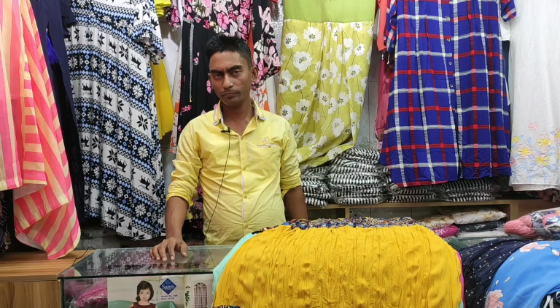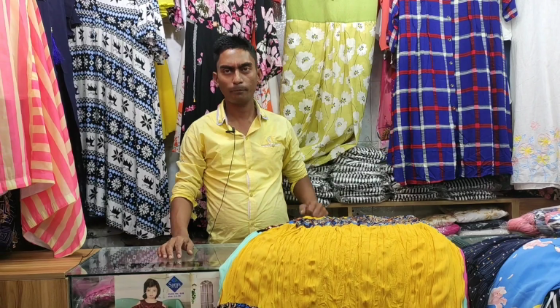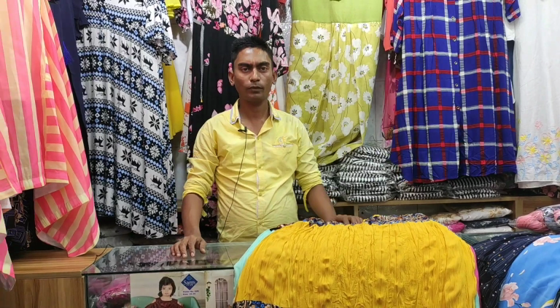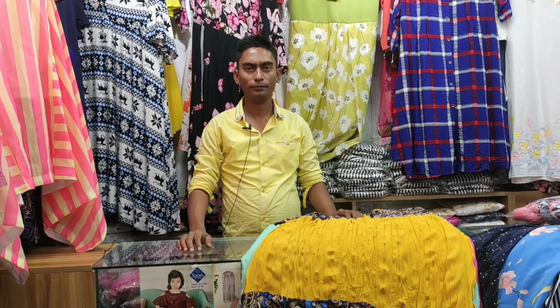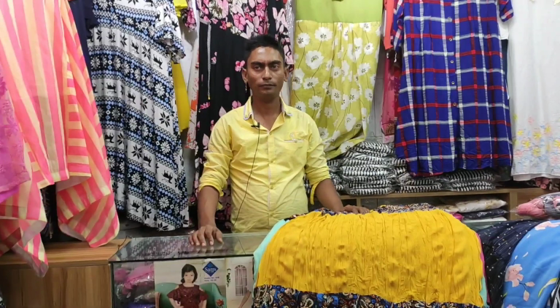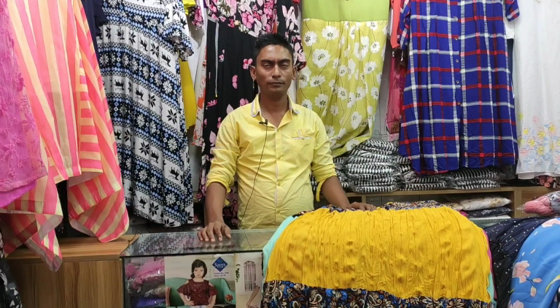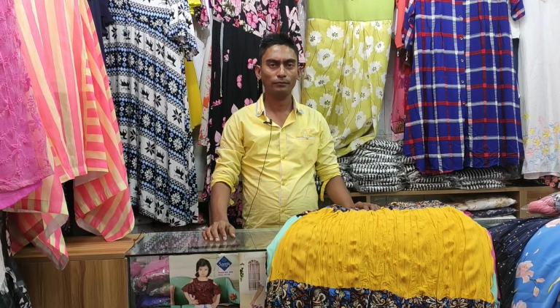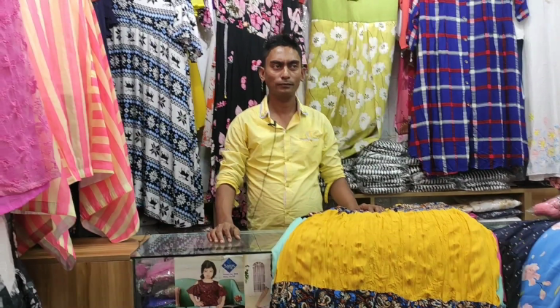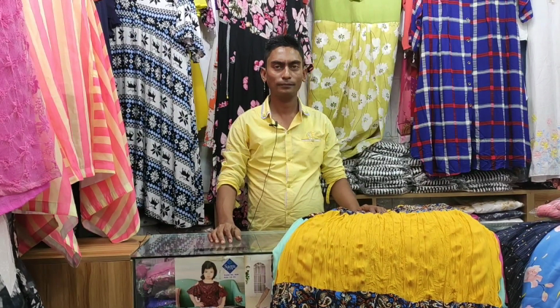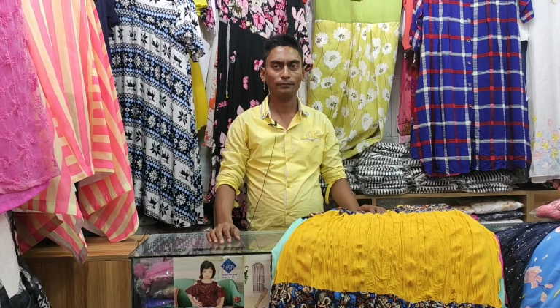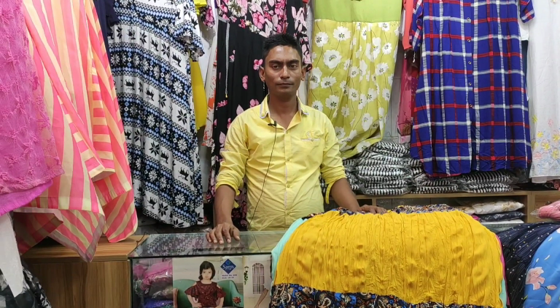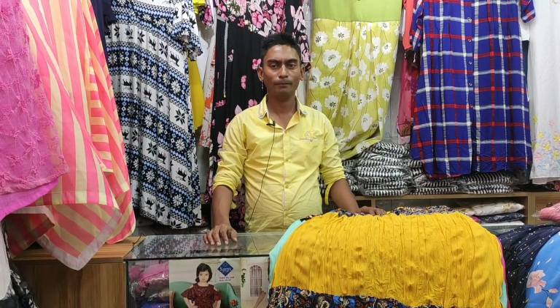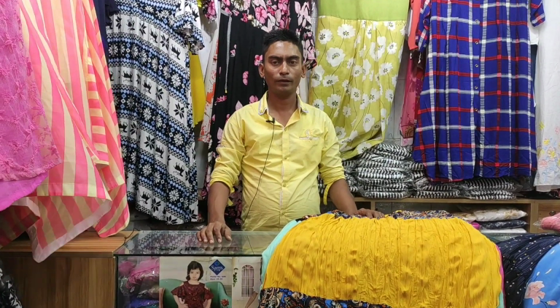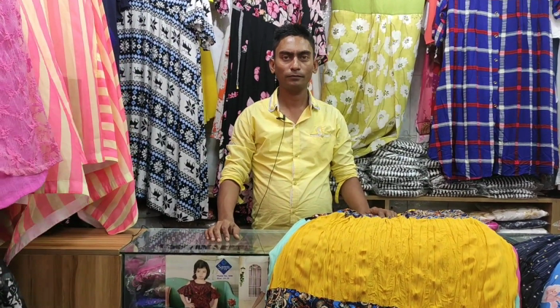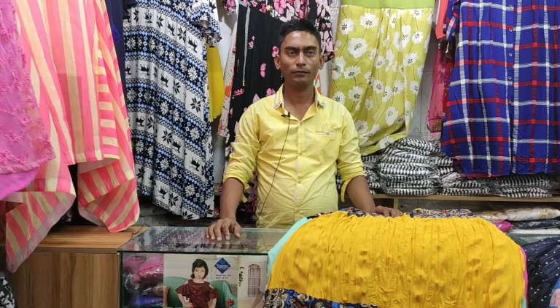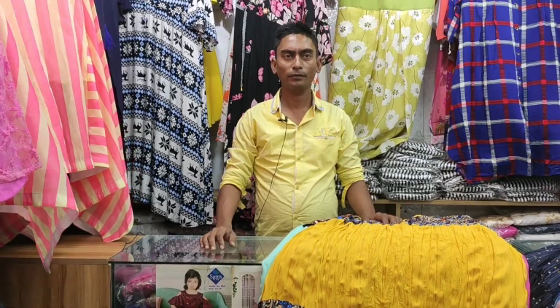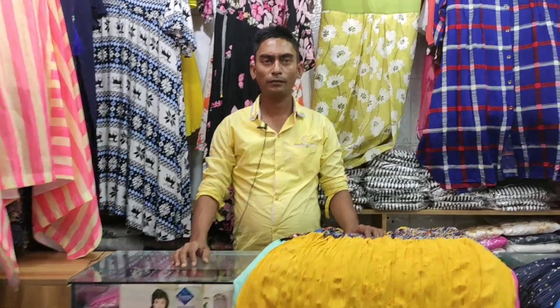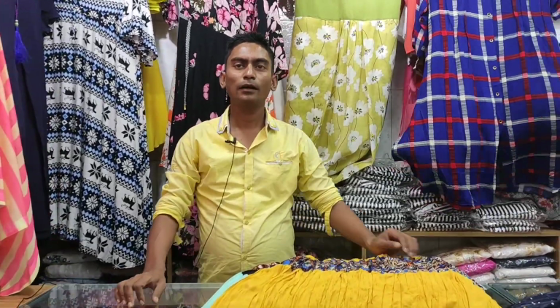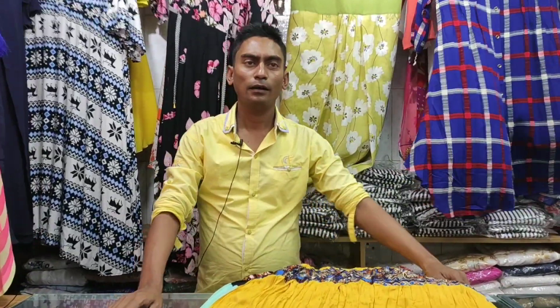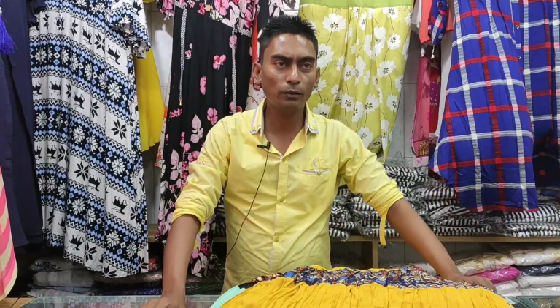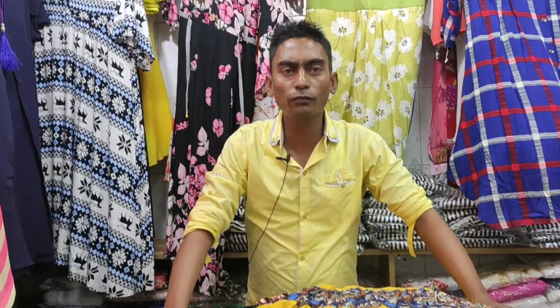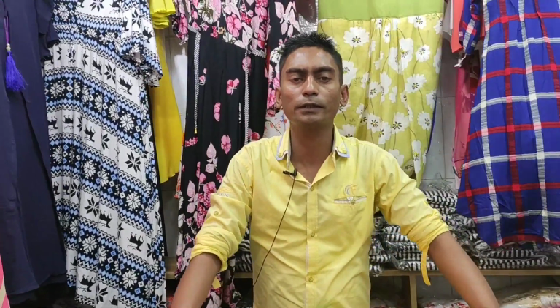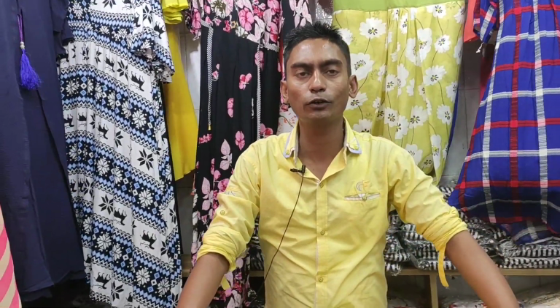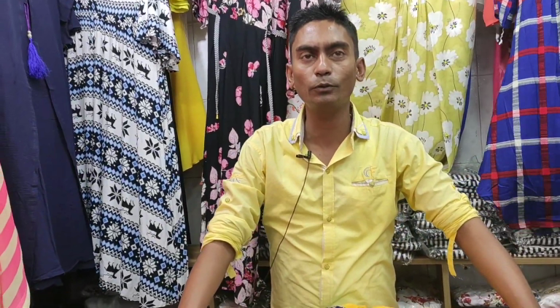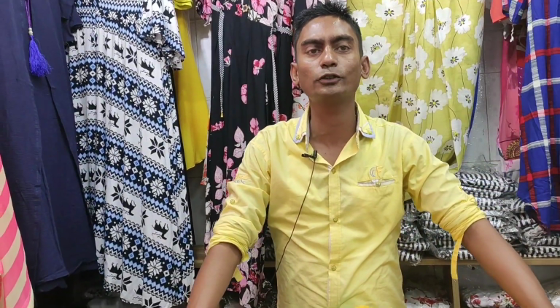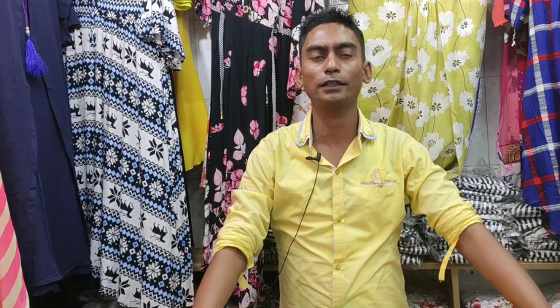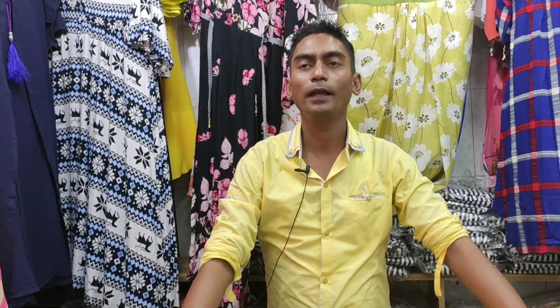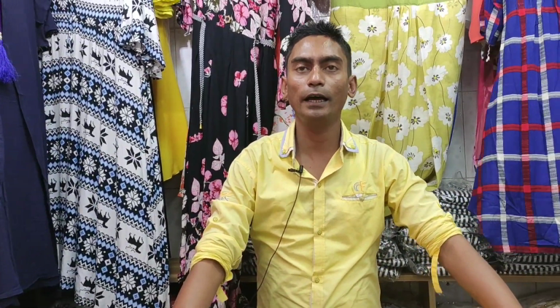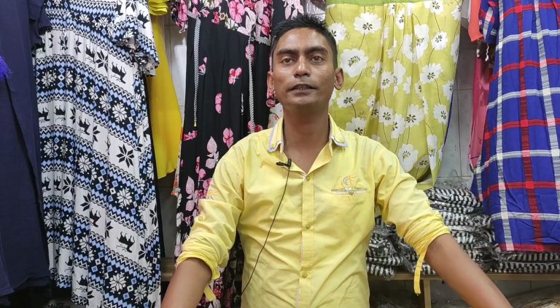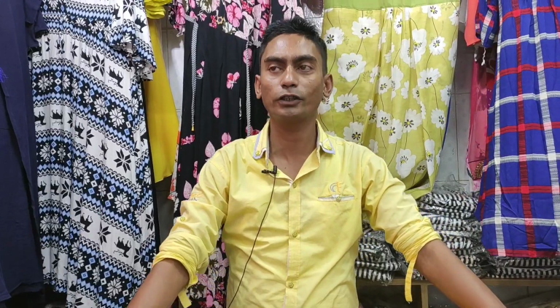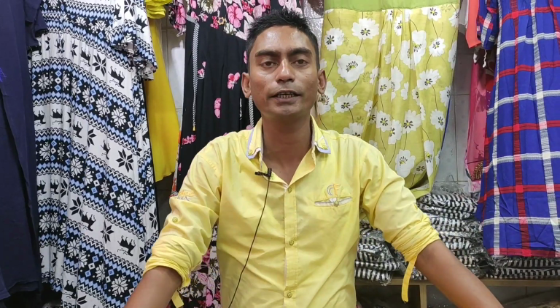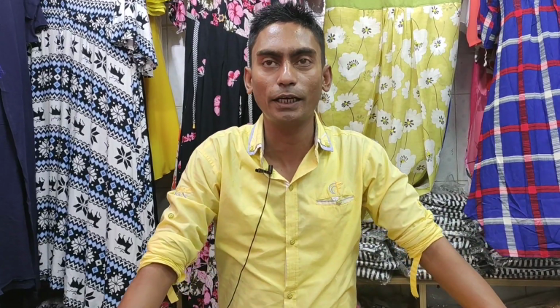My brother, we are already ready for this collection. Yes, my brother, let's see the collection. Assalamualaikum. I am Saito Roman Baba. Welcome to the Riti Blogger shop at Topz Gallery.